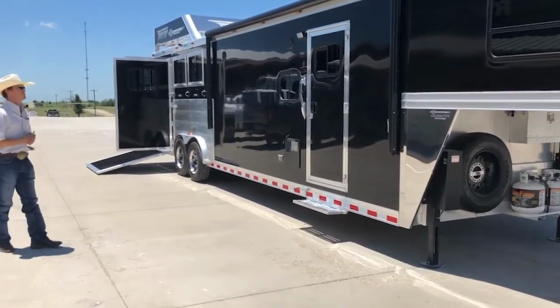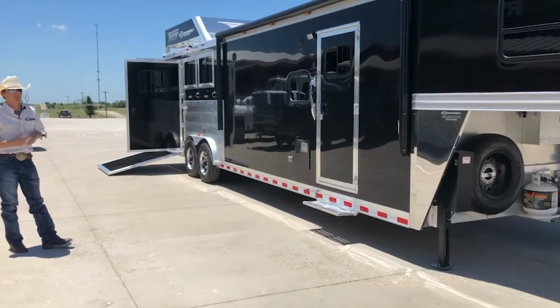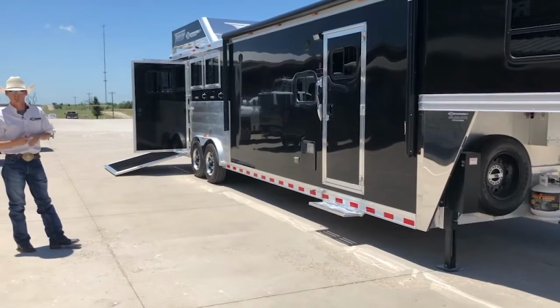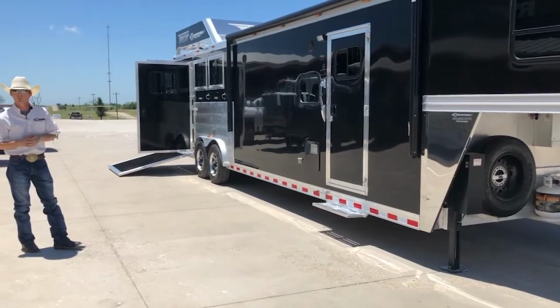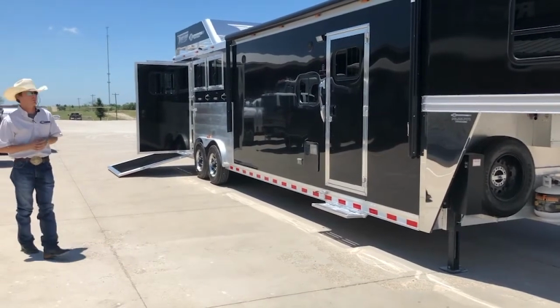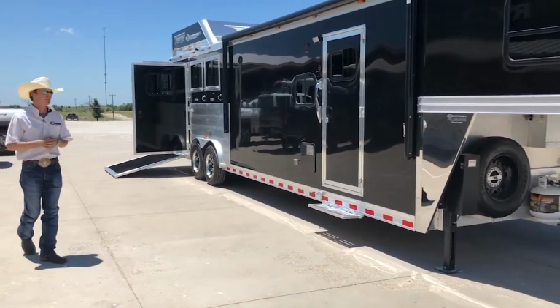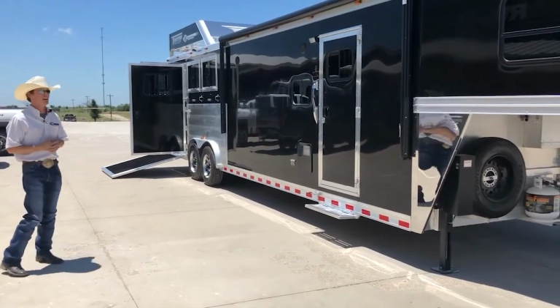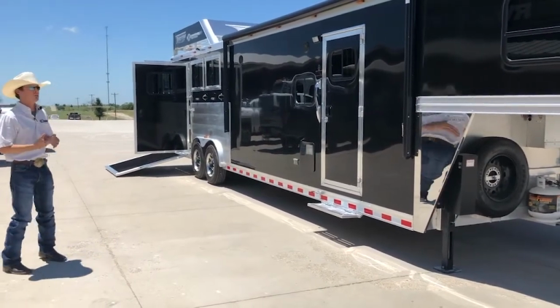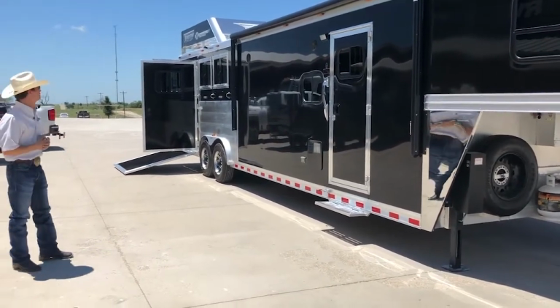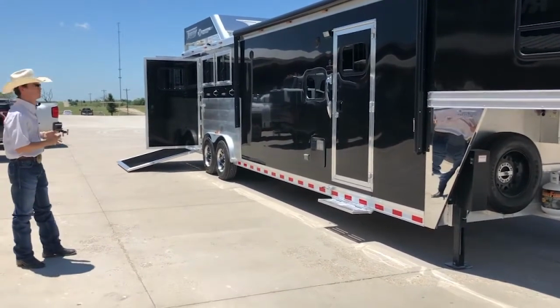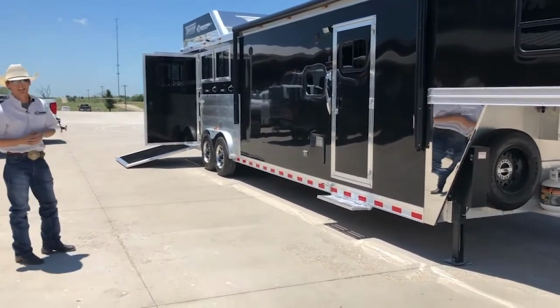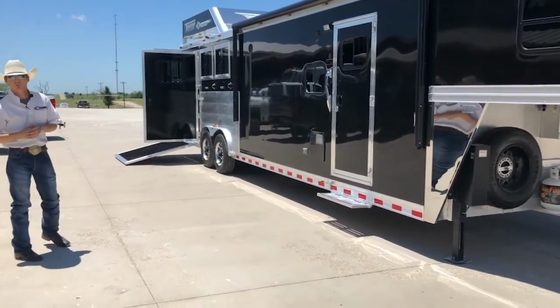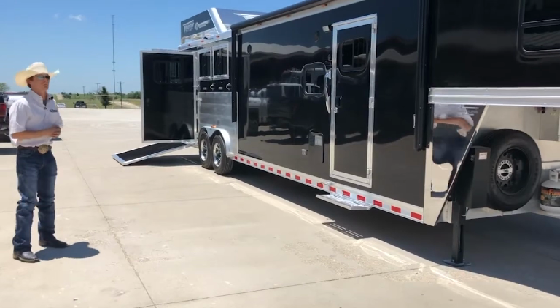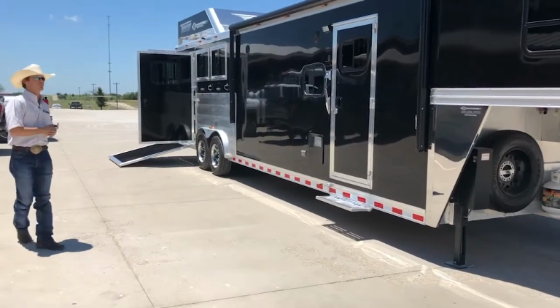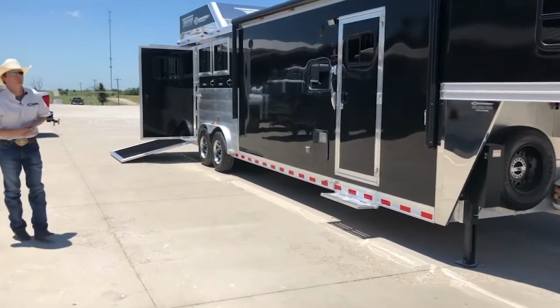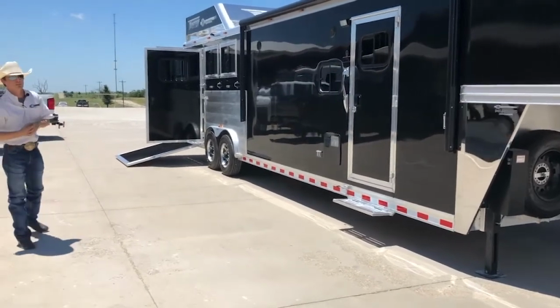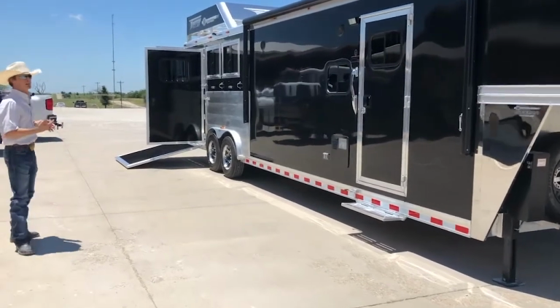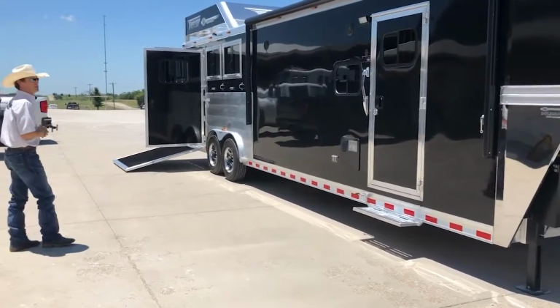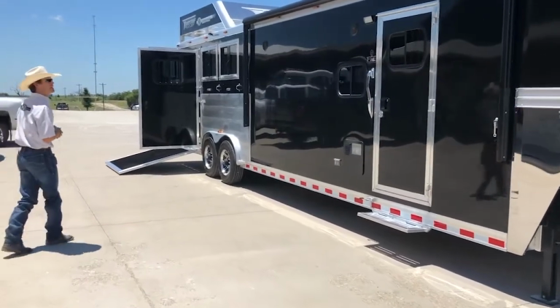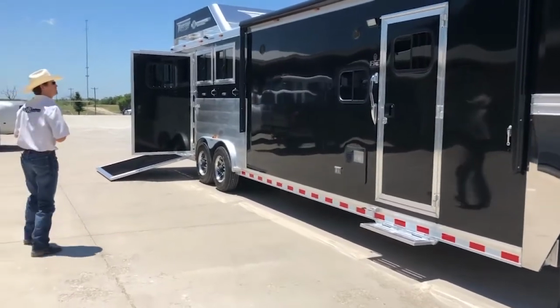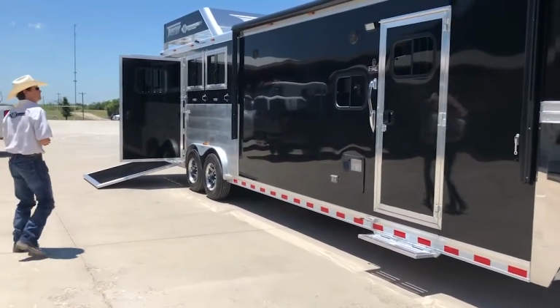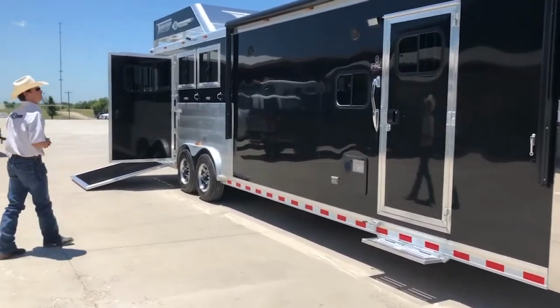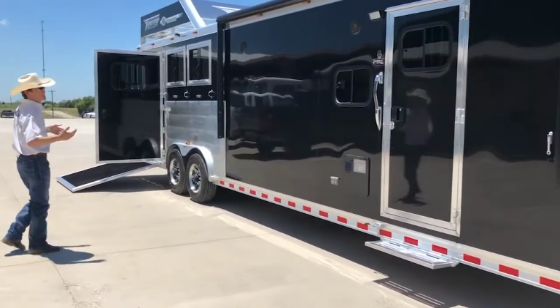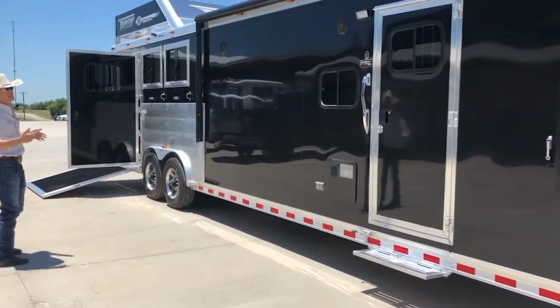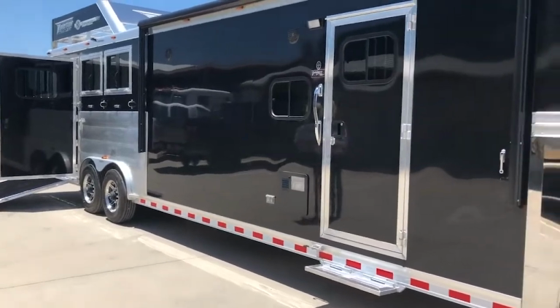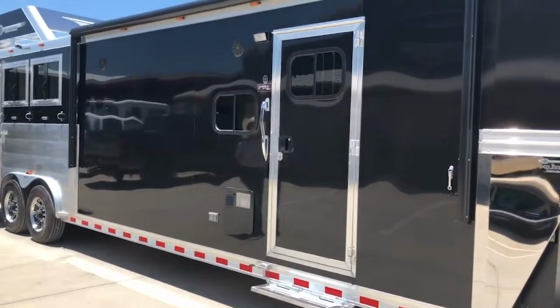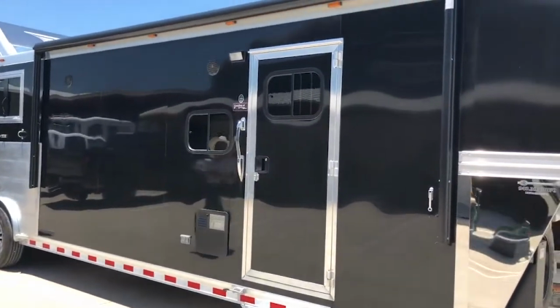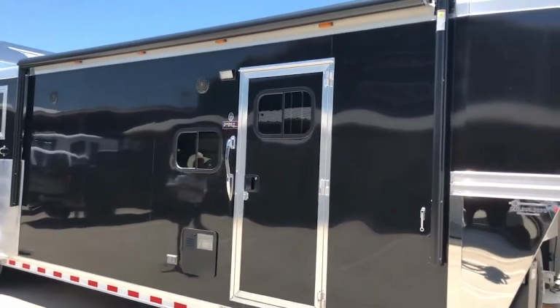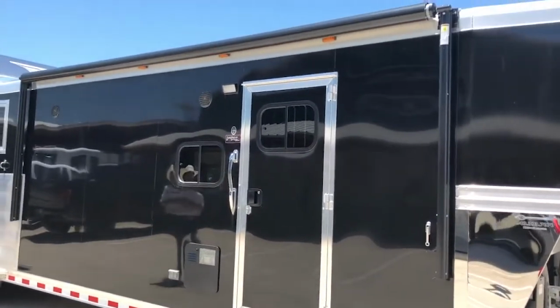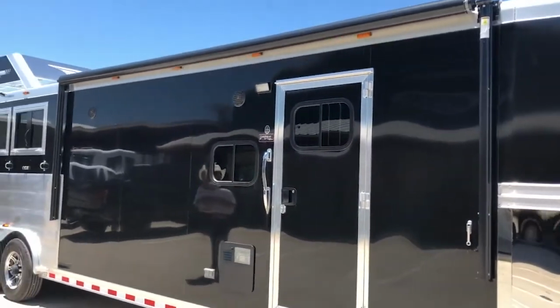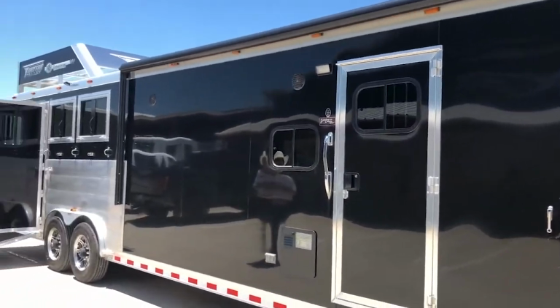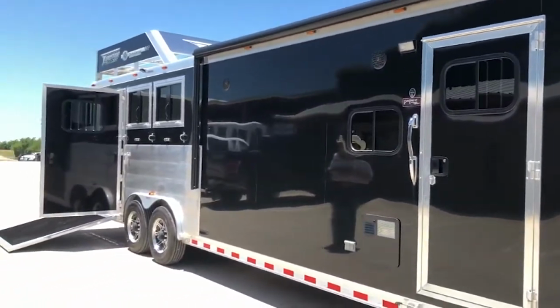This here is going to be a 13-2 Pro-Line XP by Outlaw, three horse side load. We'll take a look at some of the exterior features it has on it. You'll notice the black skin — it does have a power awning there over your living quarters area.